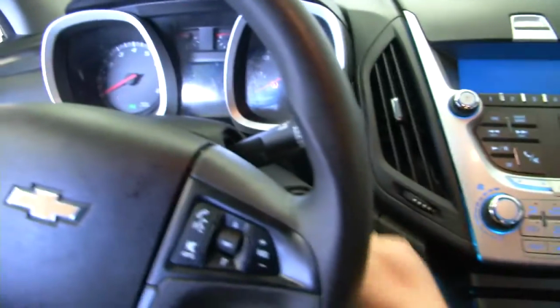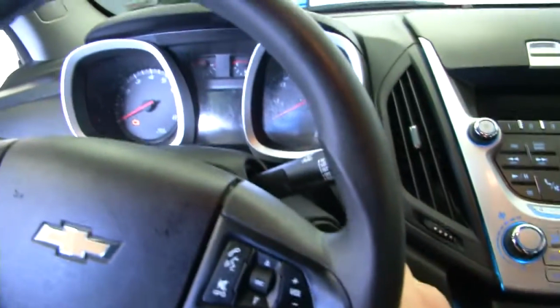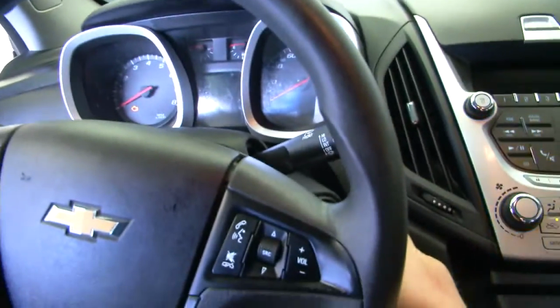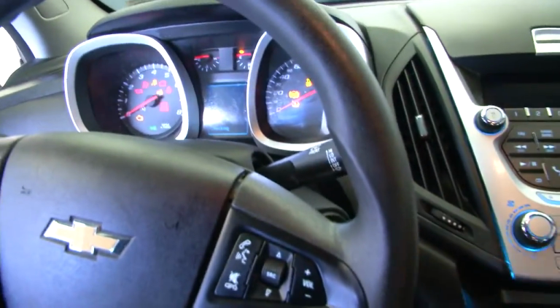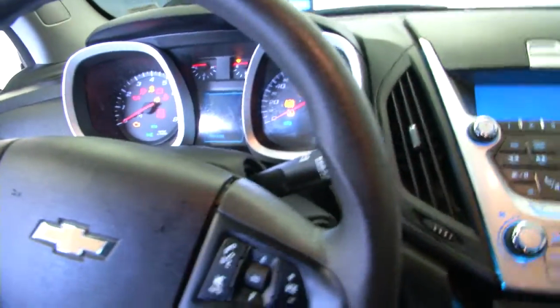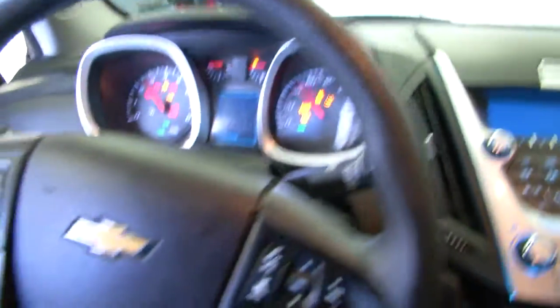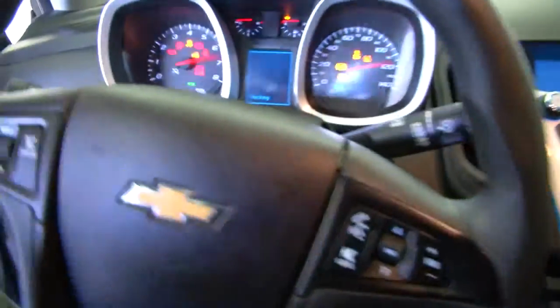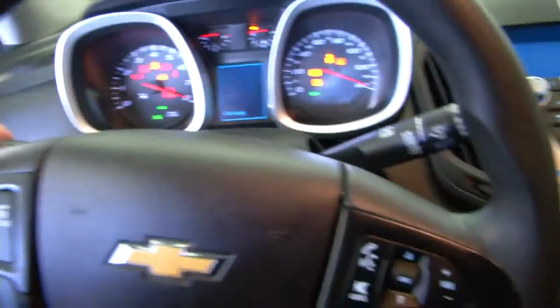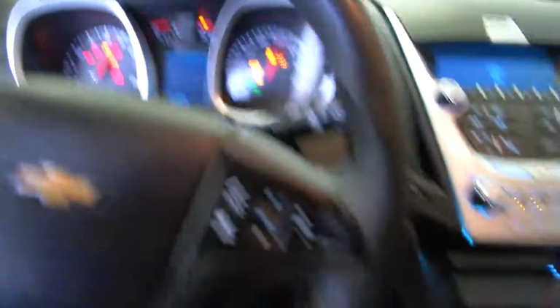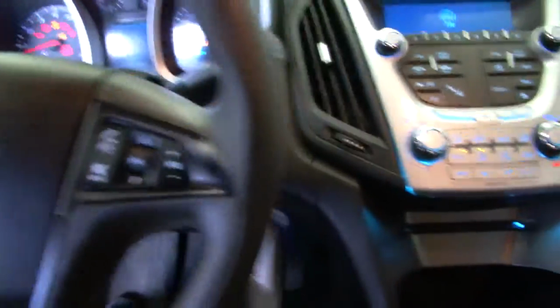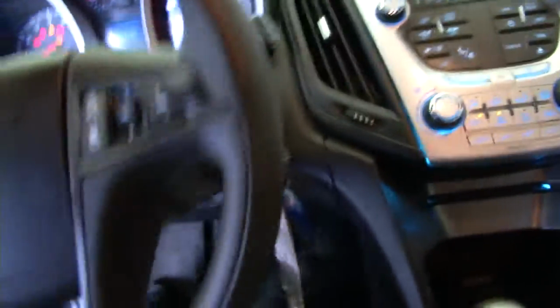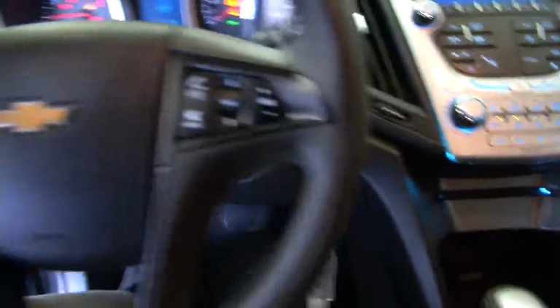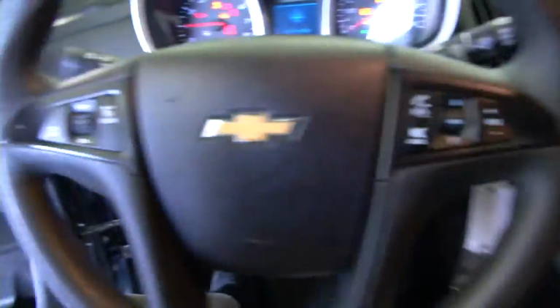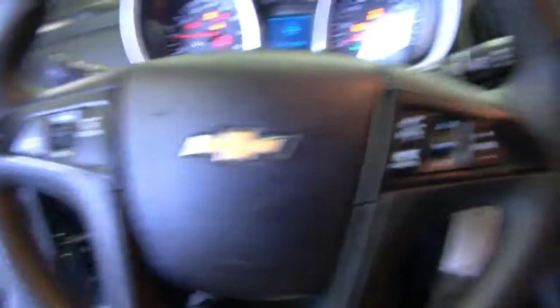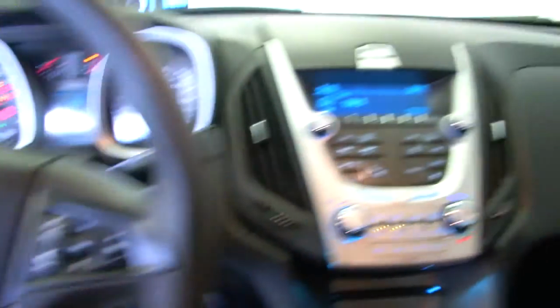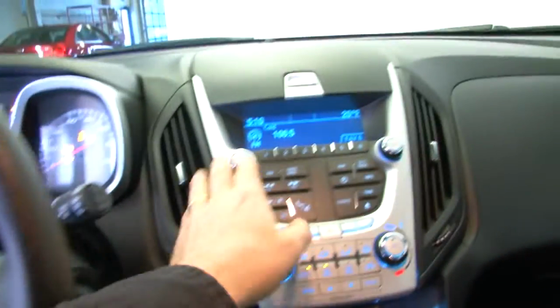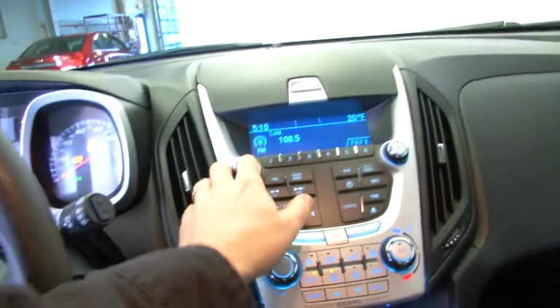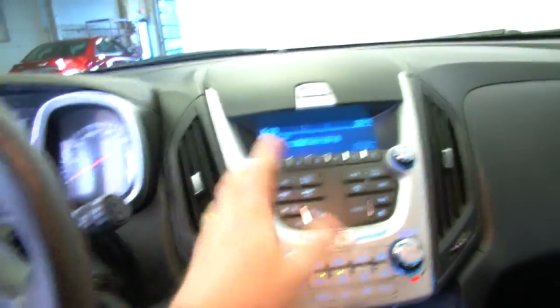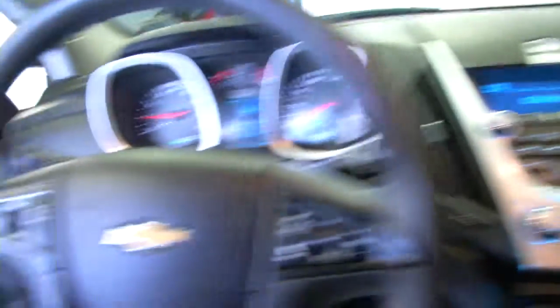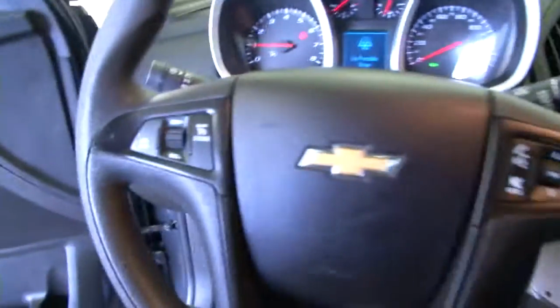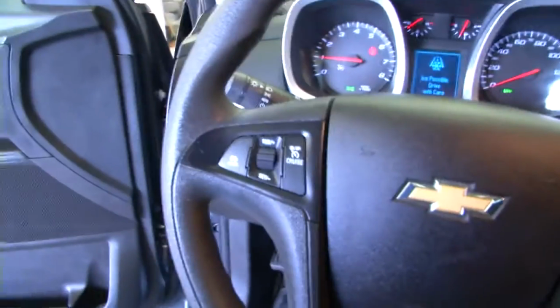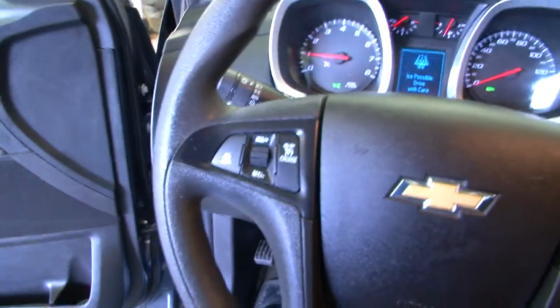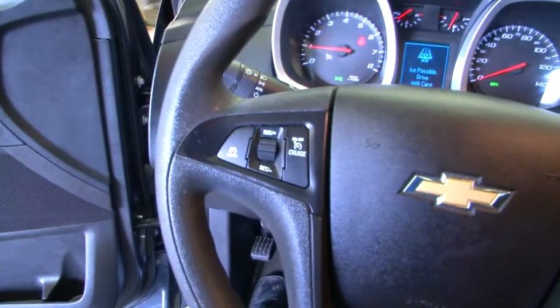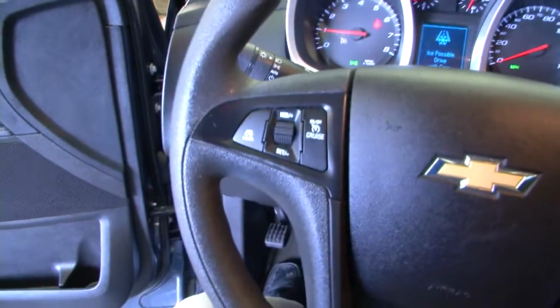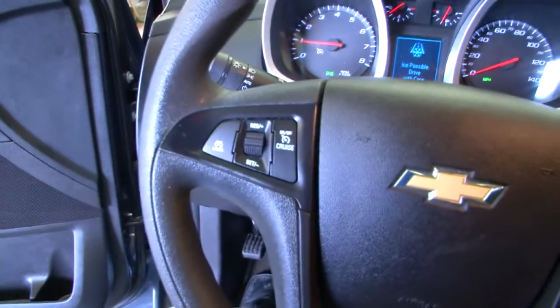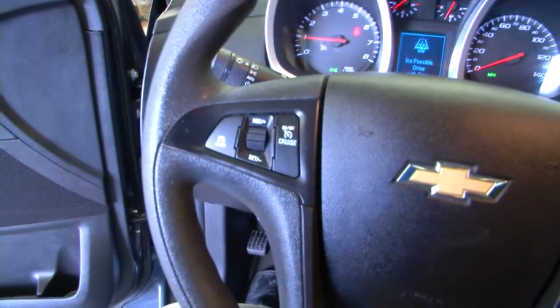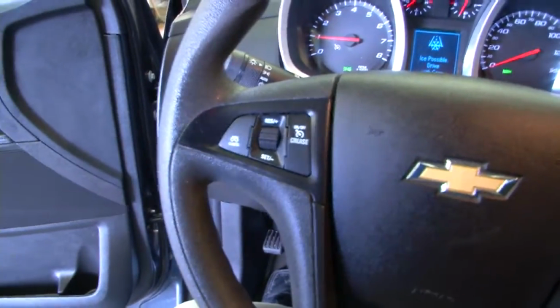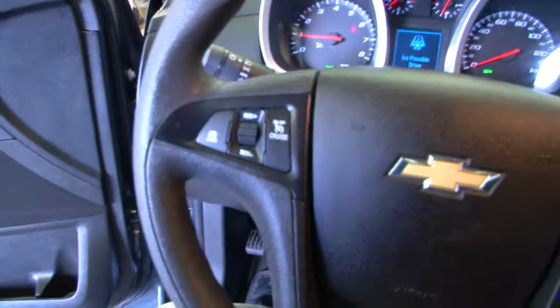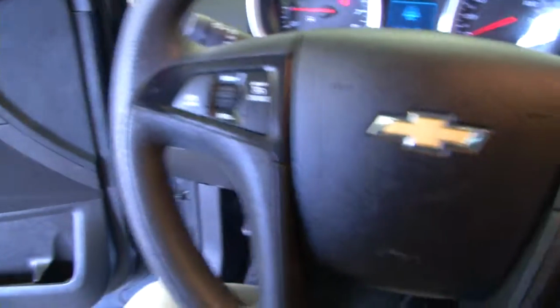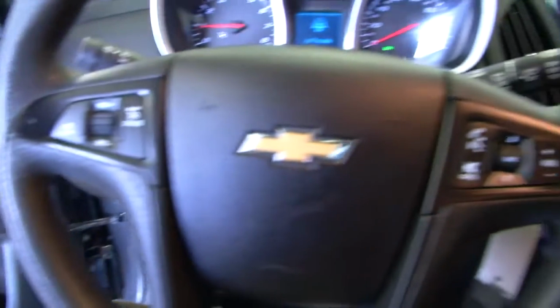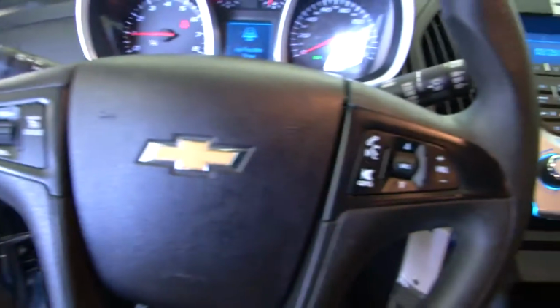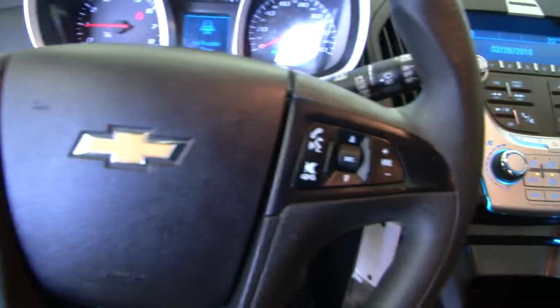Starting it up — it sounds real good and starts real easy. Turning off the radio for a second. Mounted on the steering wheel, we have cruise control and our audio controls.